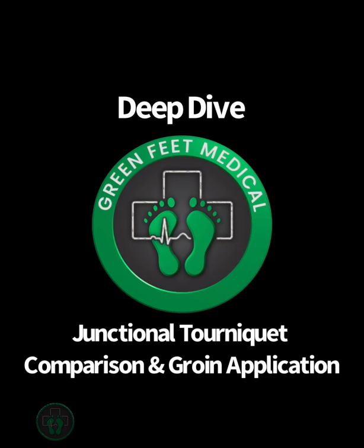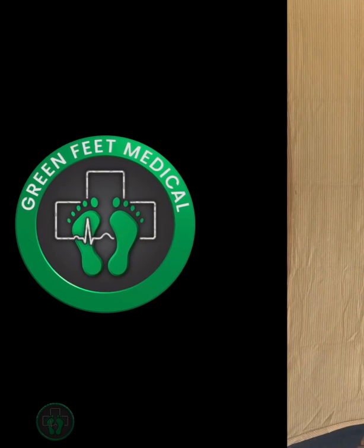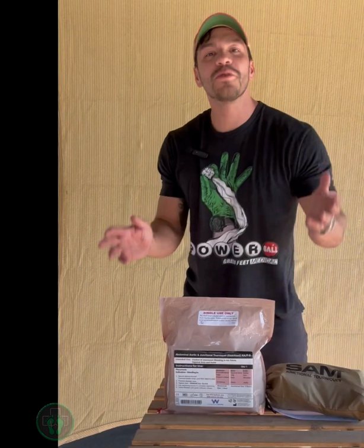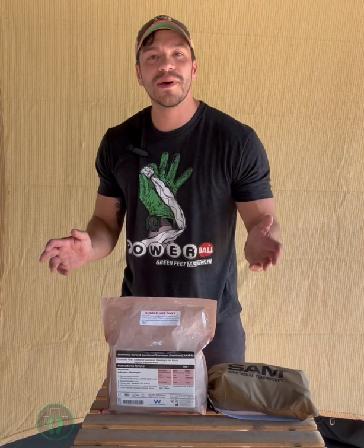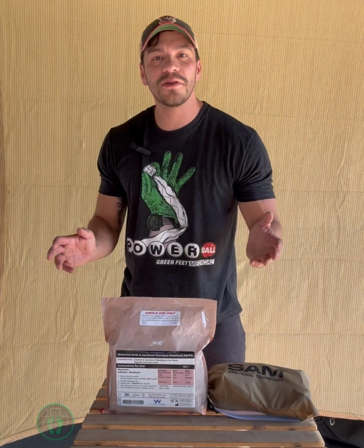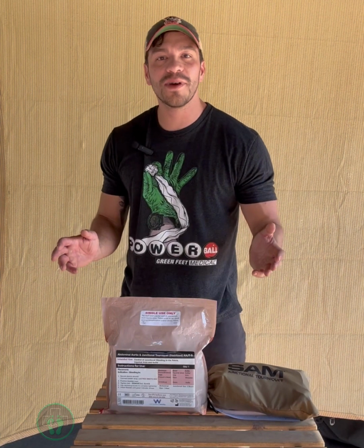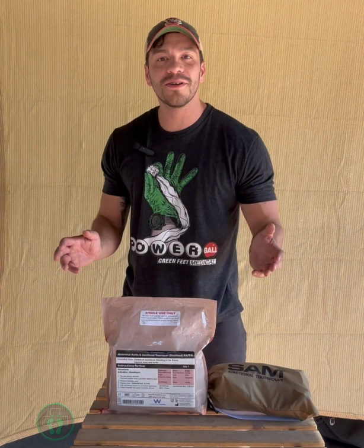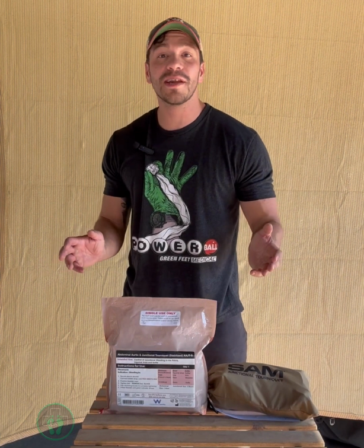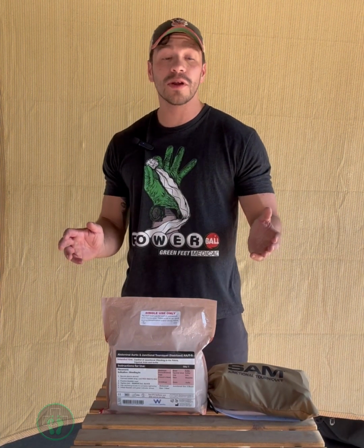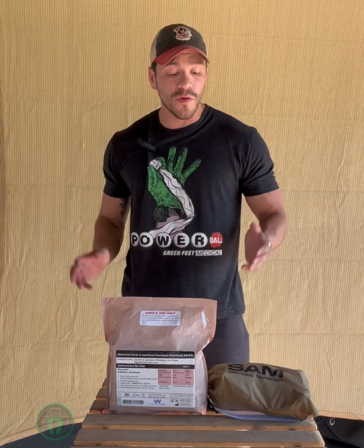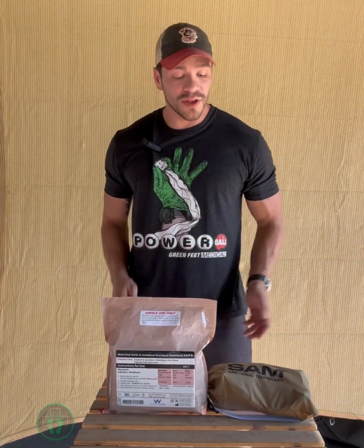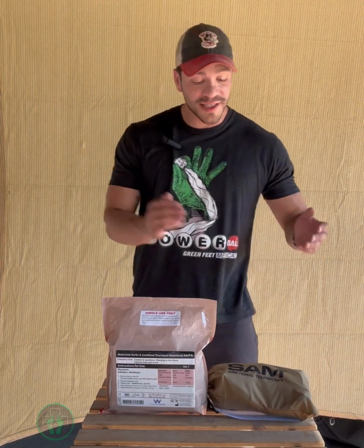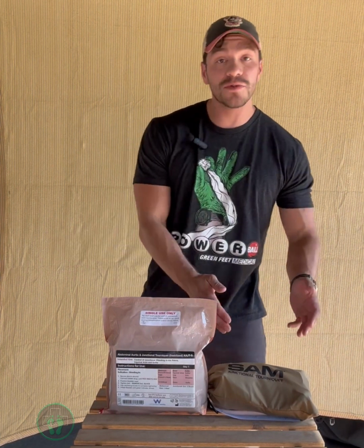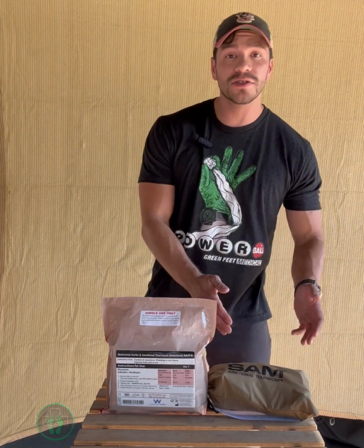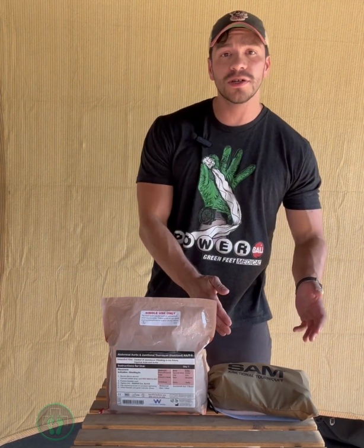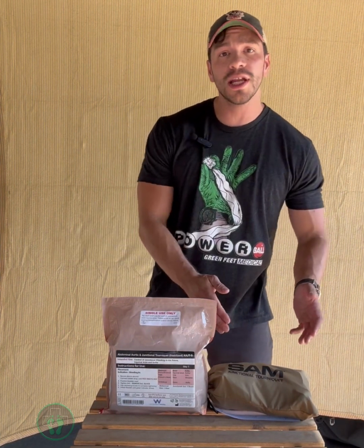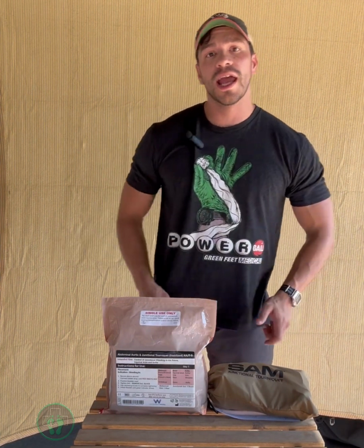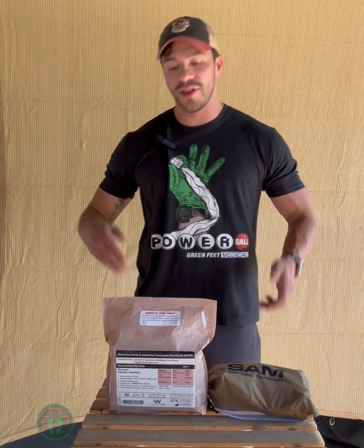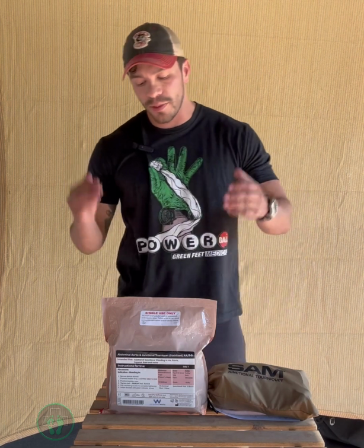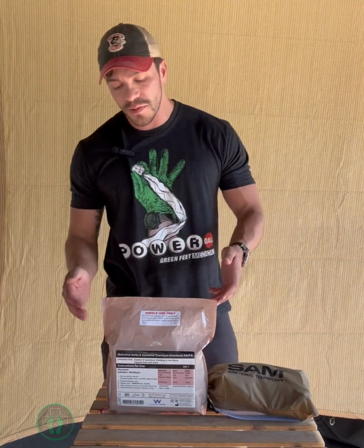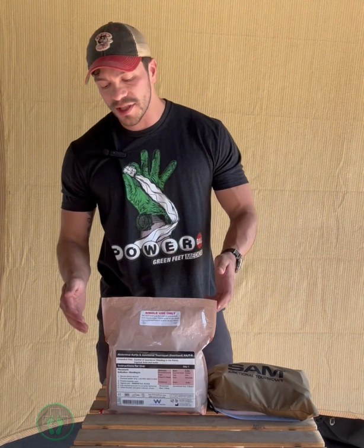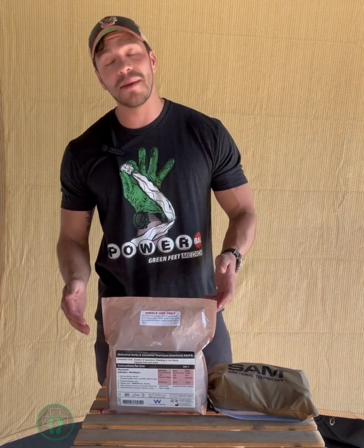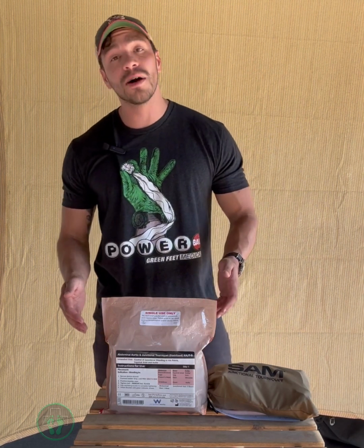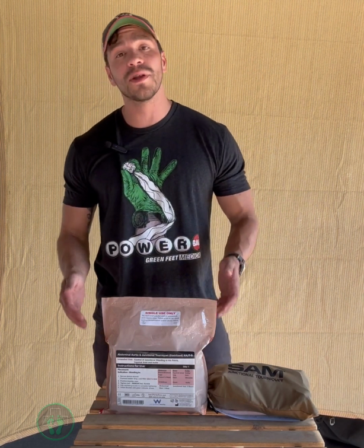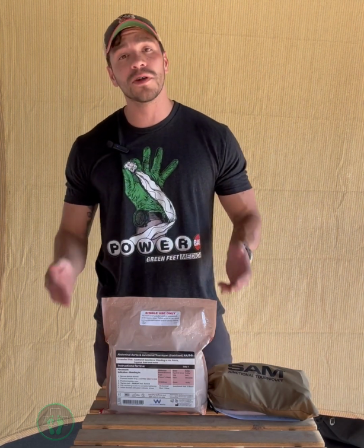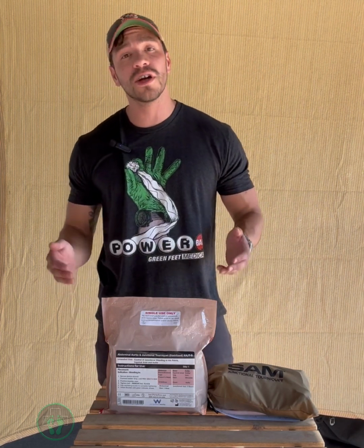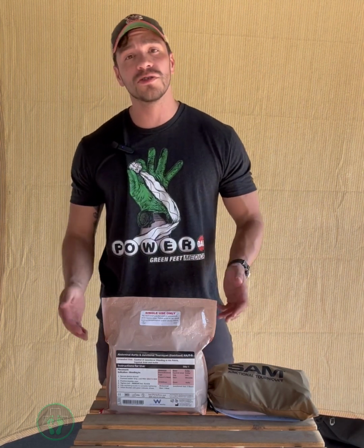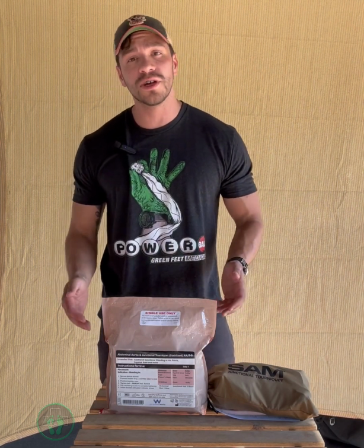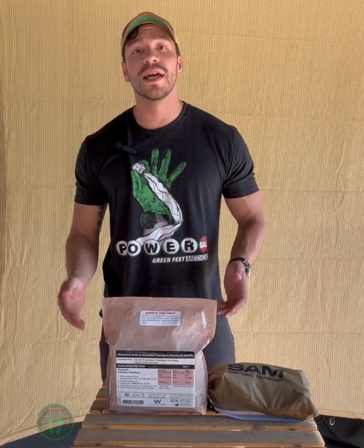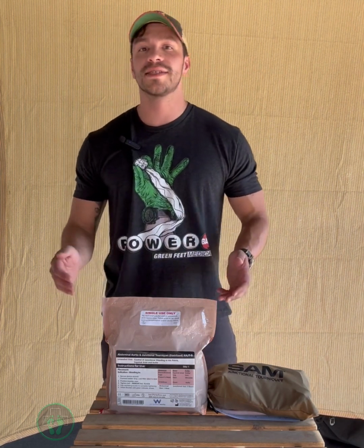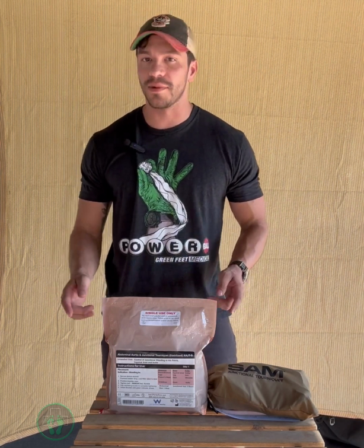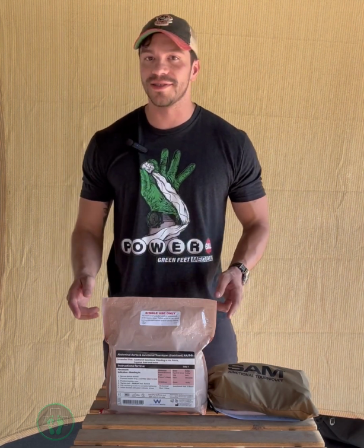Hey everyone, Ben with Green Feet Medical. Today we're going to go over the SAM Junctional Tourniquet and the Compression Works Abdominal Aortic Junctional Tourniquet Stabilized.